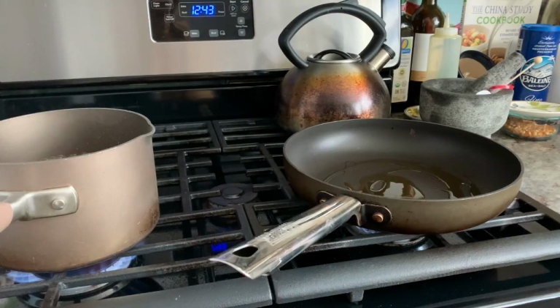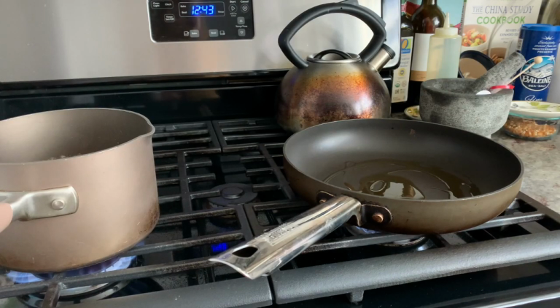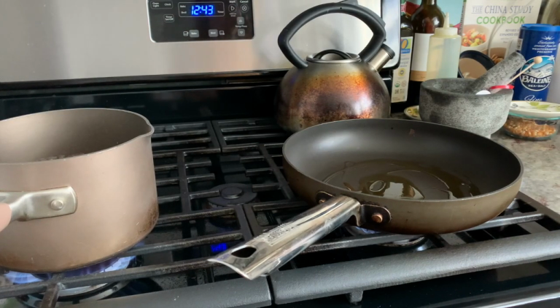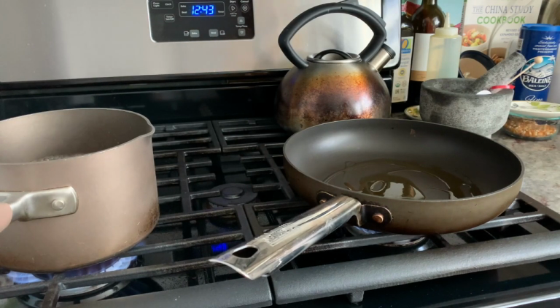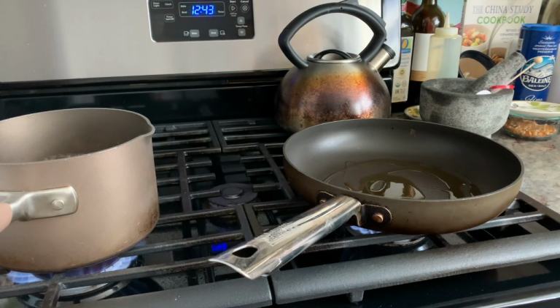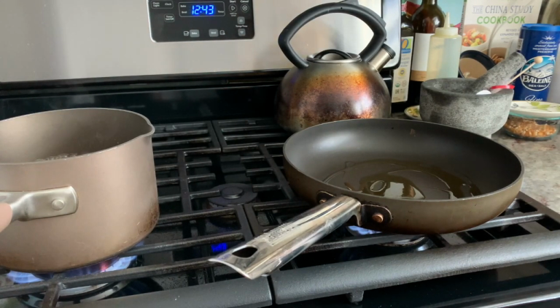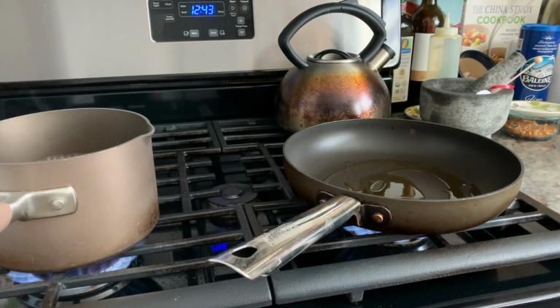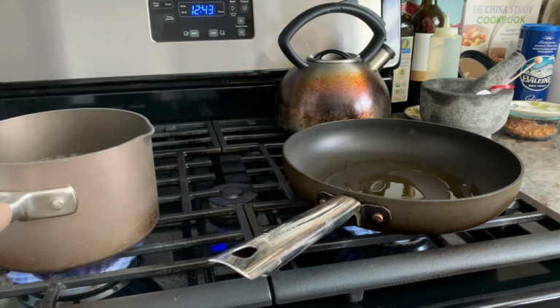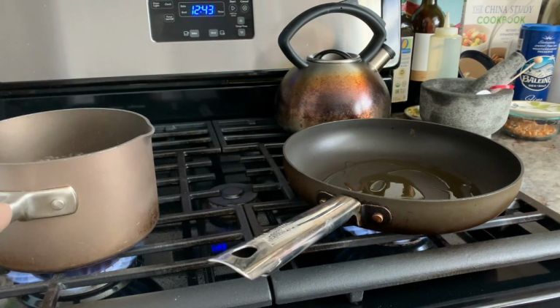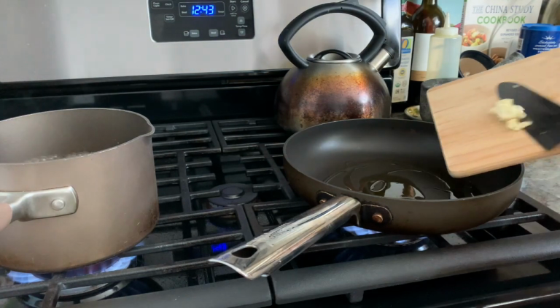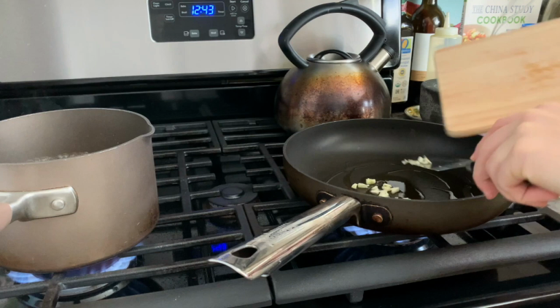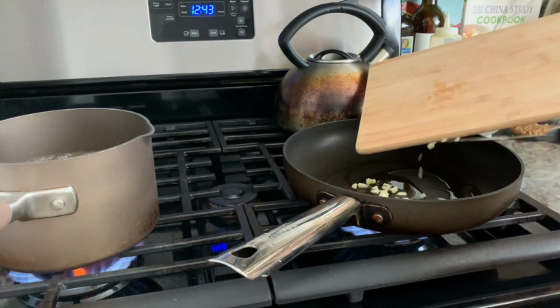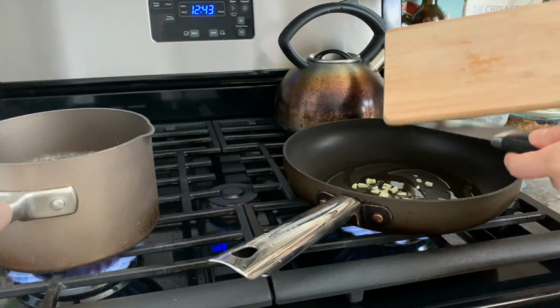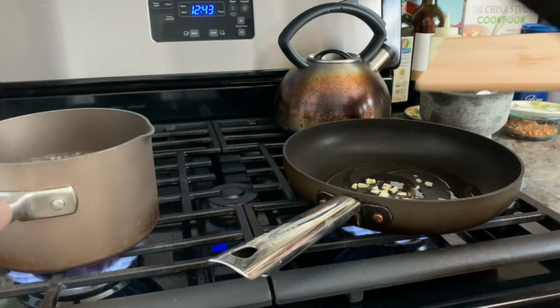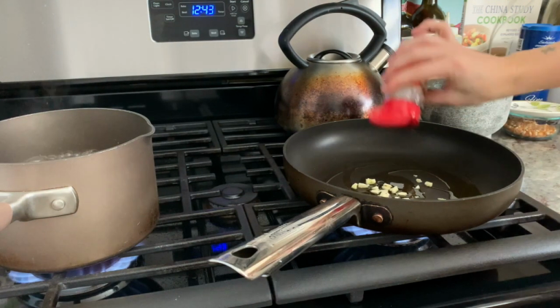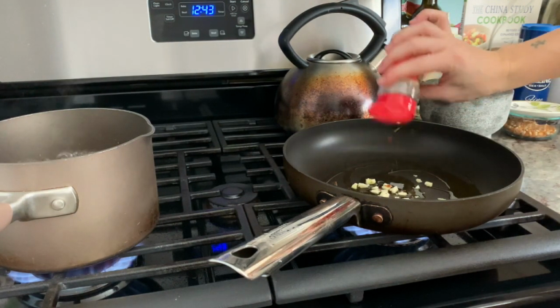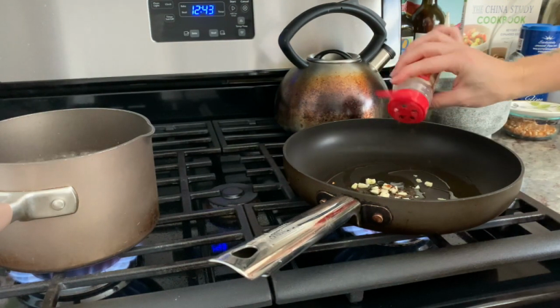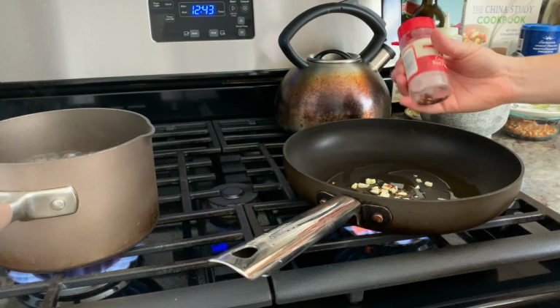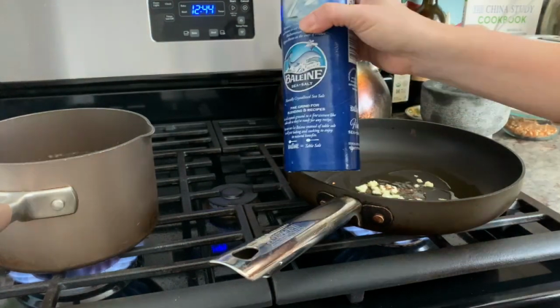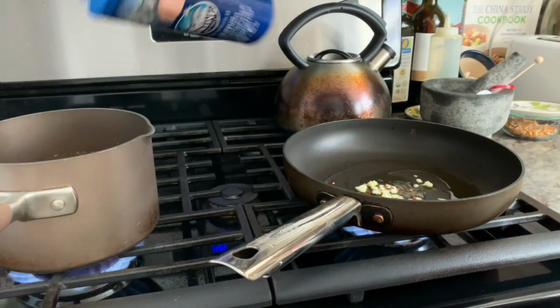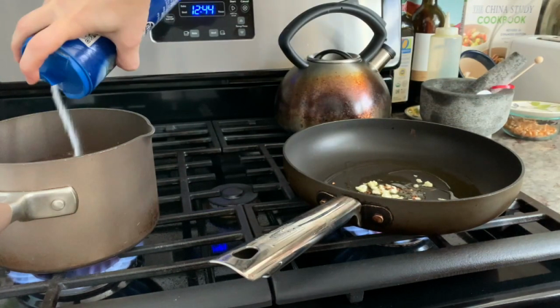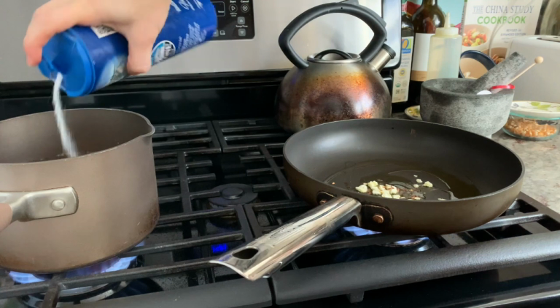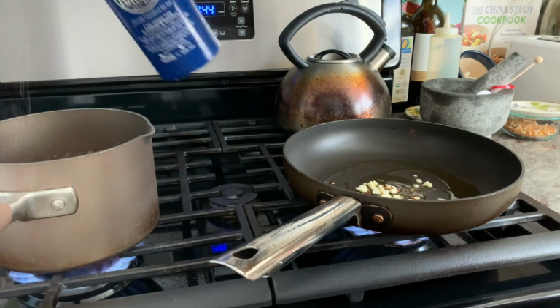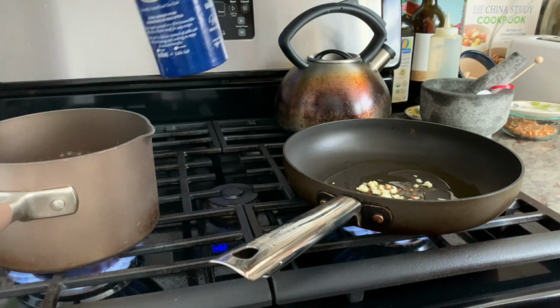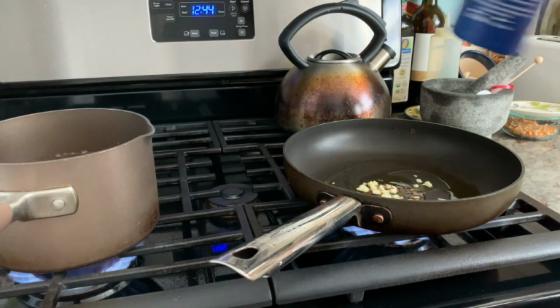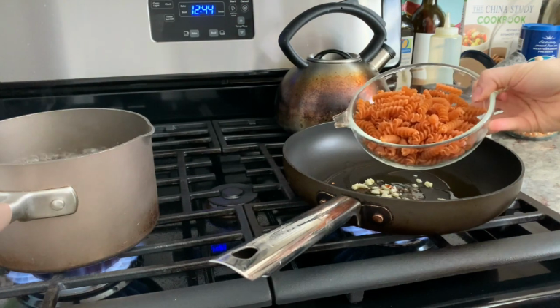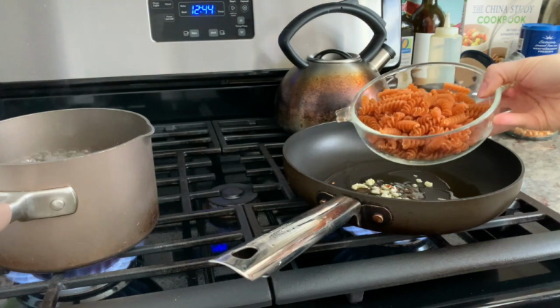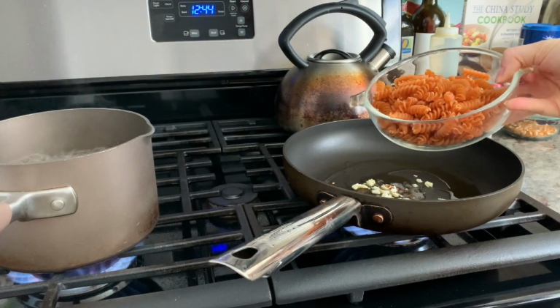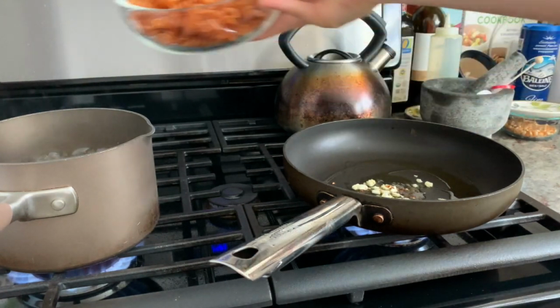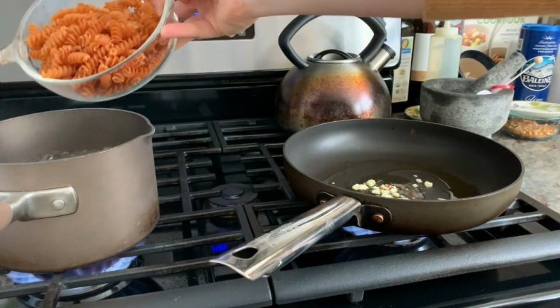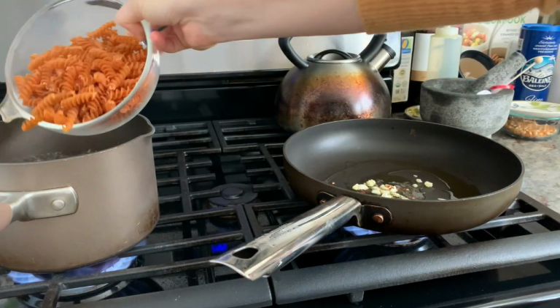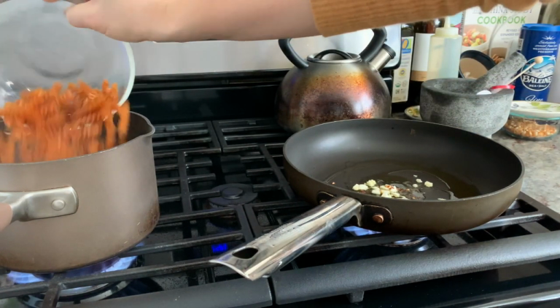On the right I have a non-stick pan with some extra virgin olive oil in it. I'm going to throw in my chopped garlic and red pepper flakes to taste. On the left my pasta water is boiling — I'm going to add salt and my red lentil gluten-free fusilli.